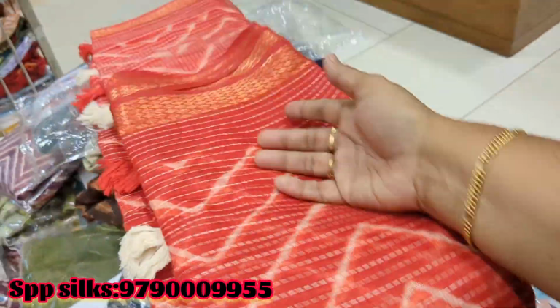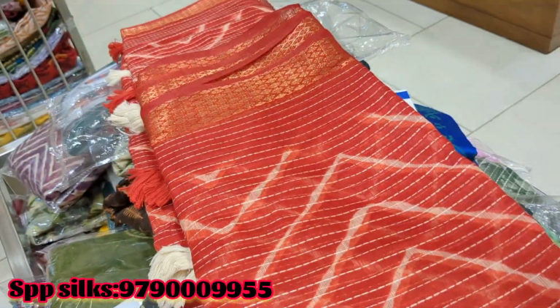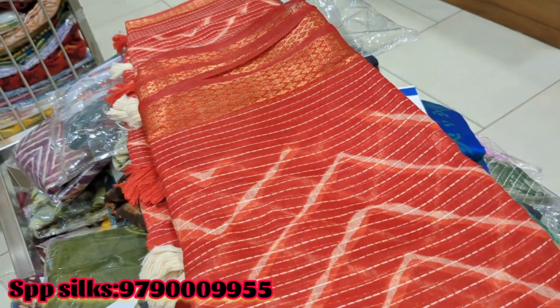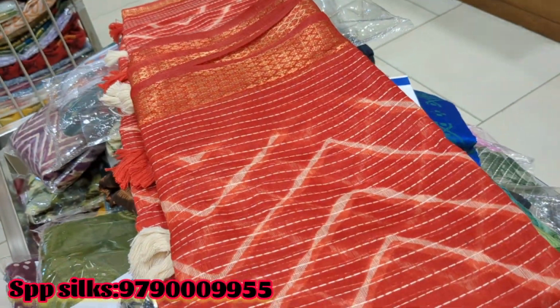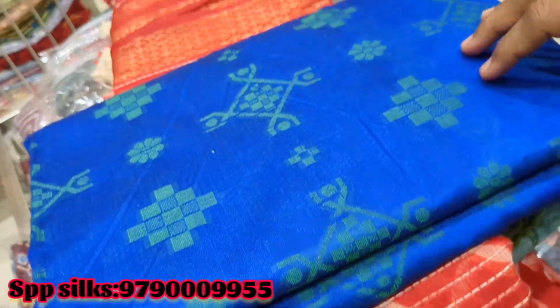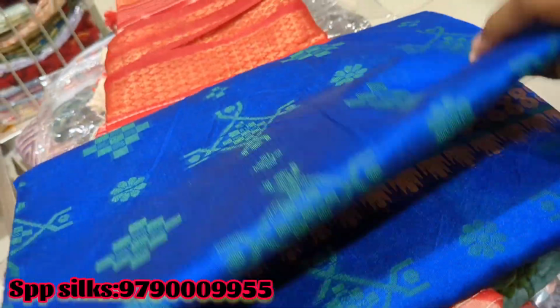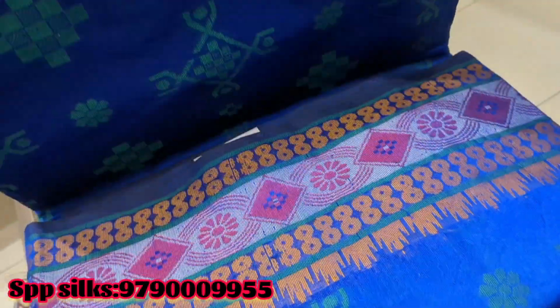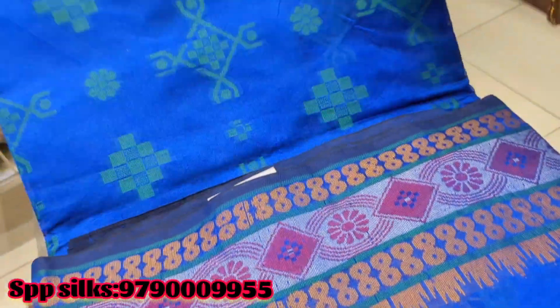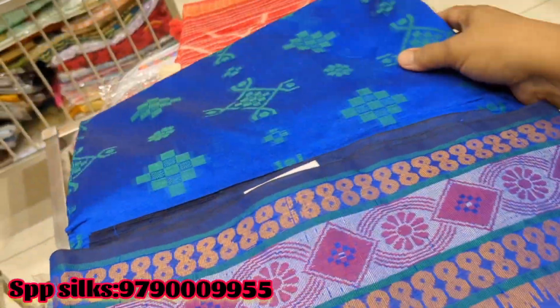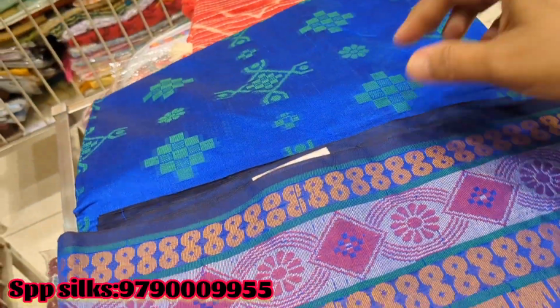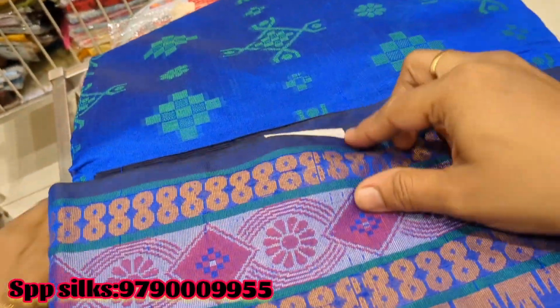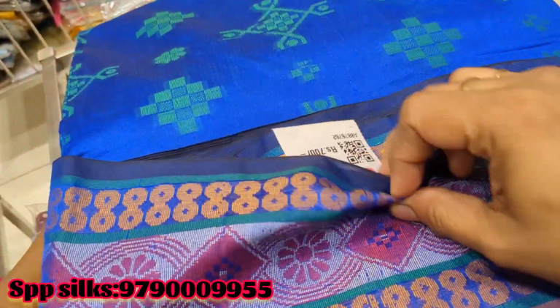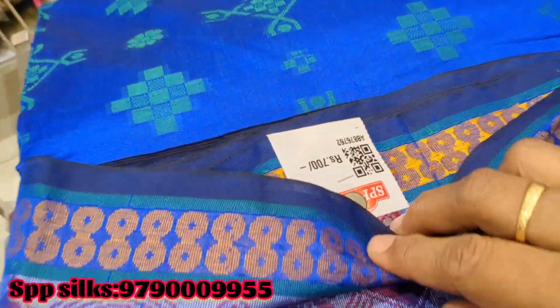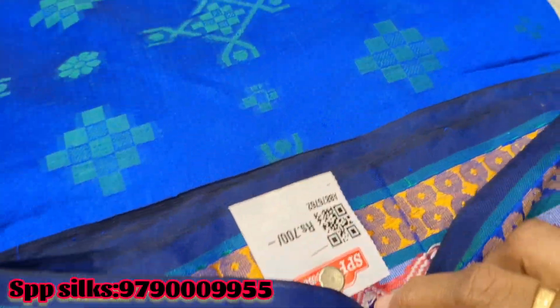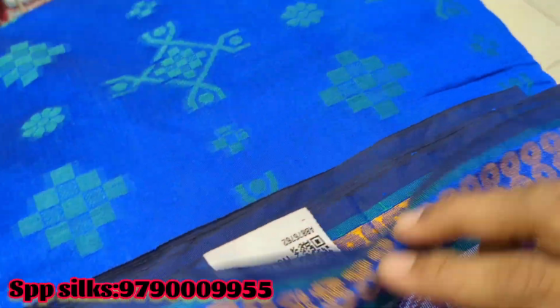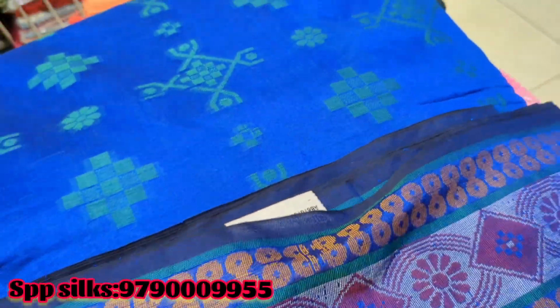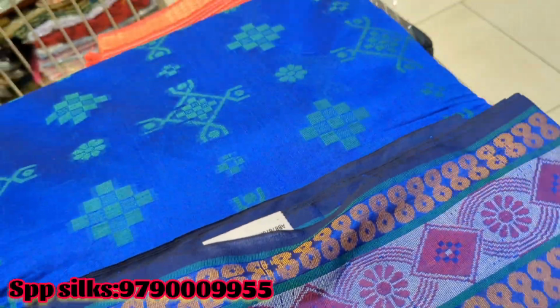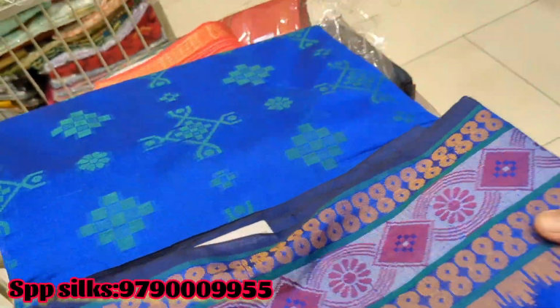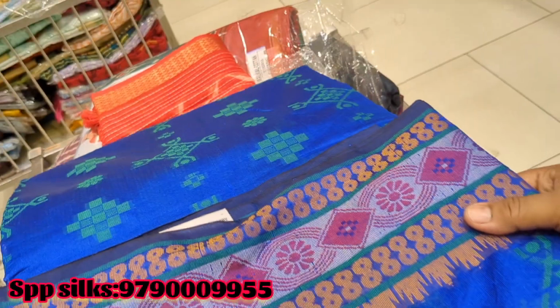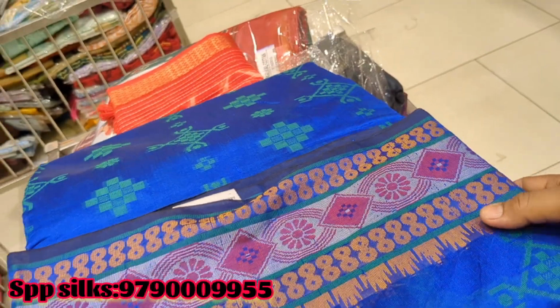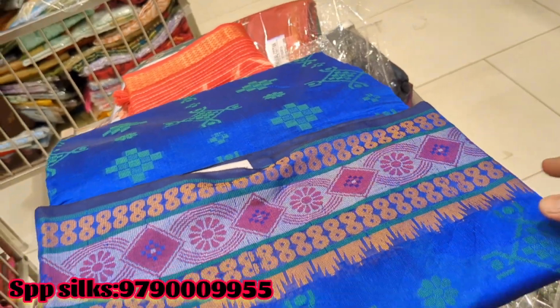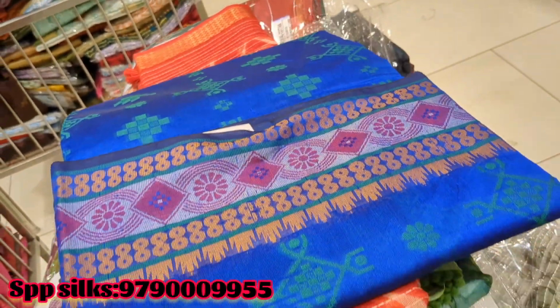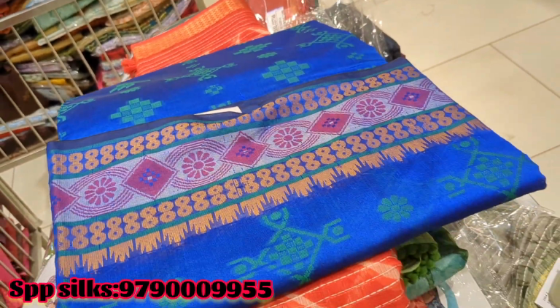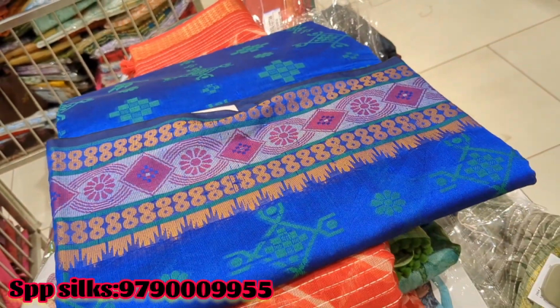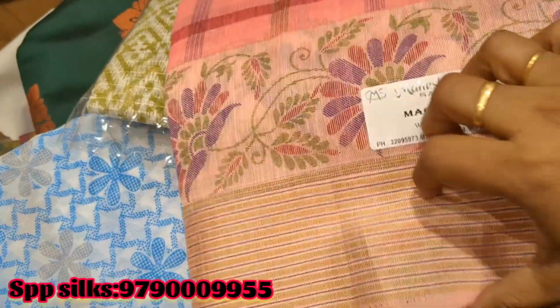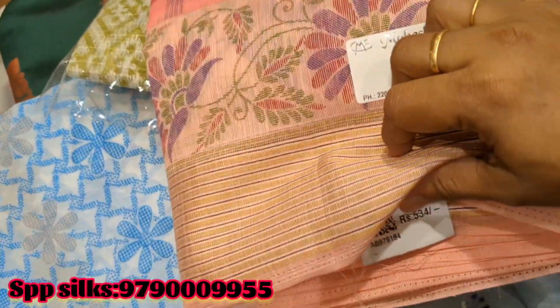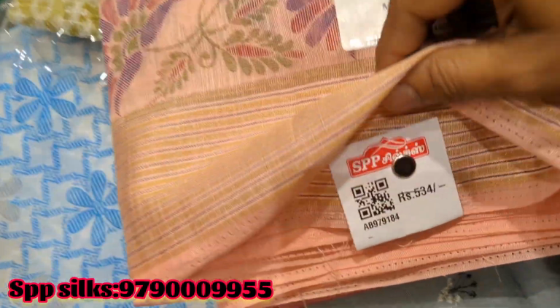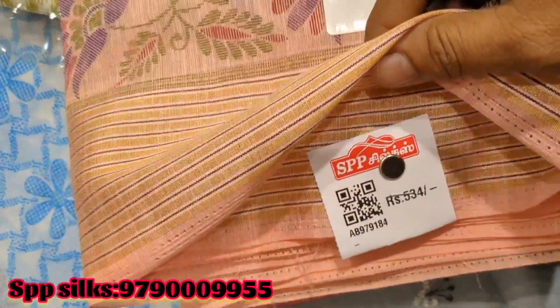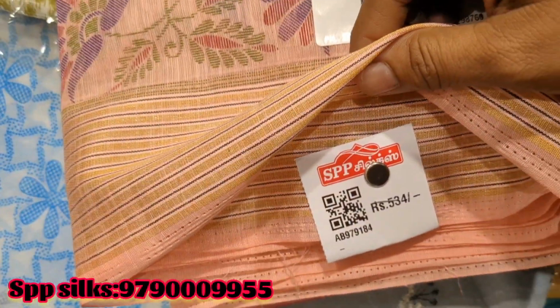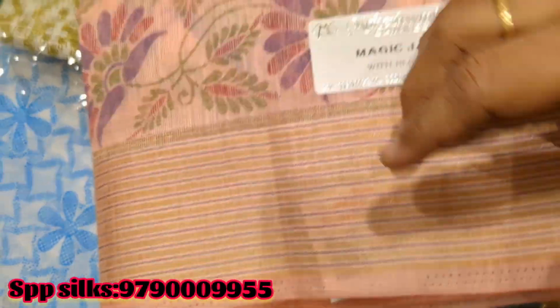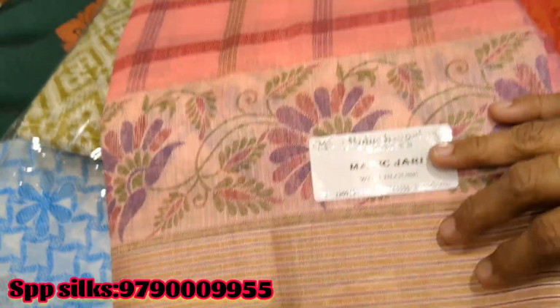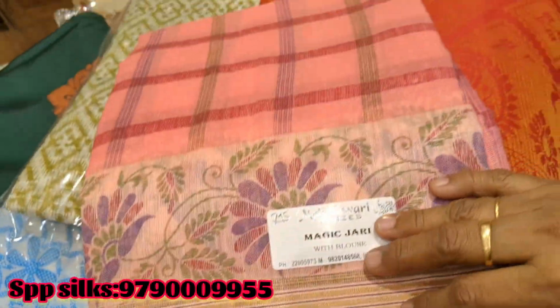Next, this is Manipuri cotton sari. This is blue shade. The price is 700 rupees. This price is 534 rupees.